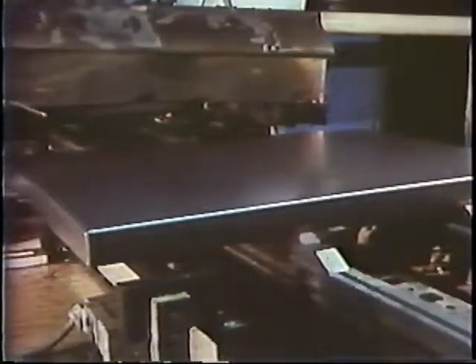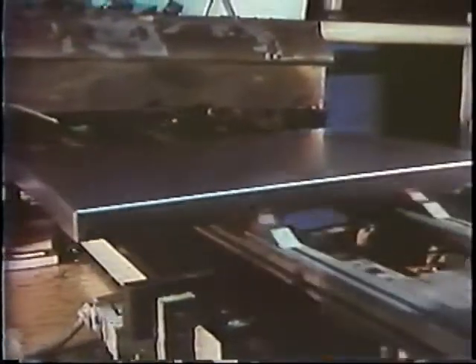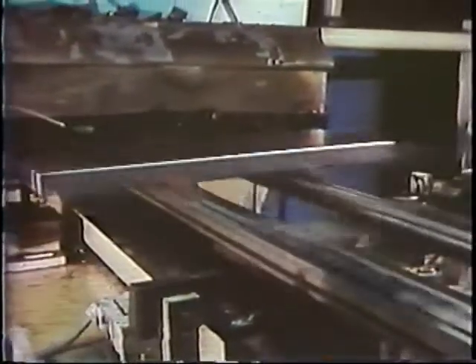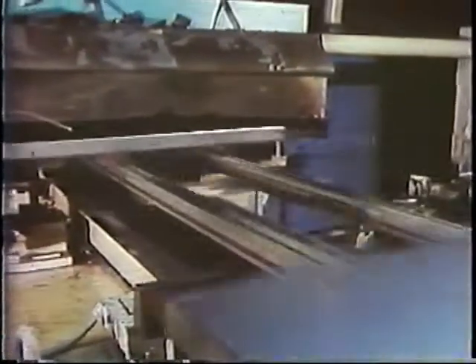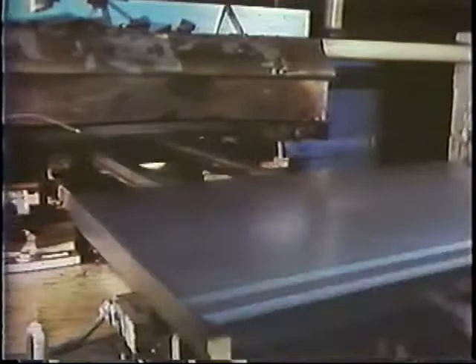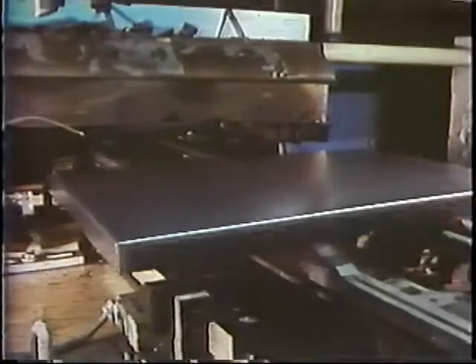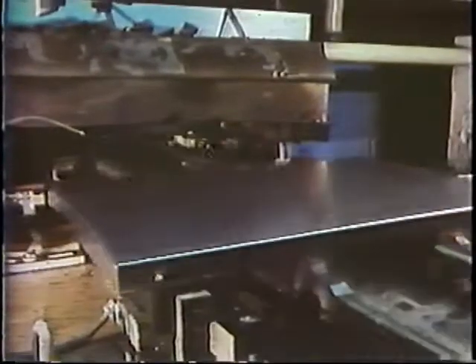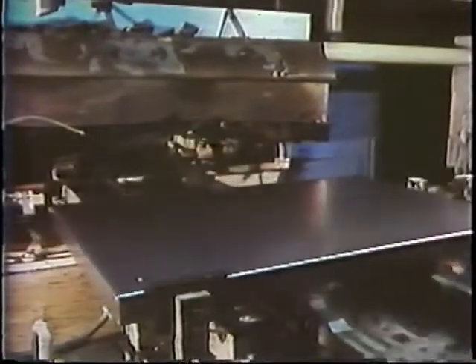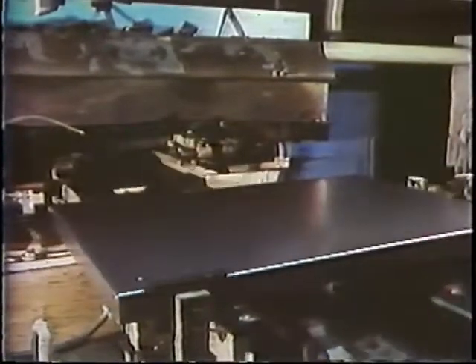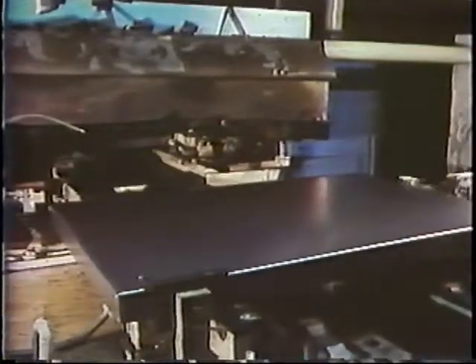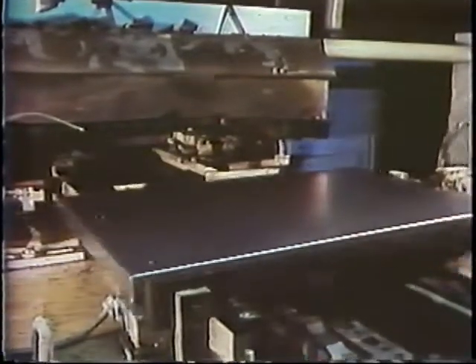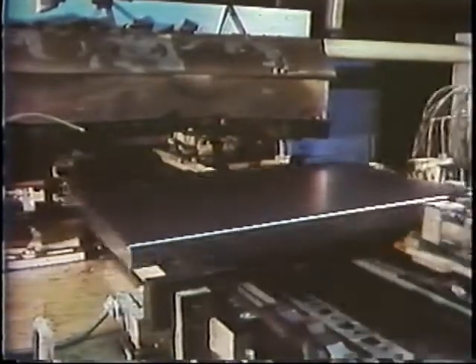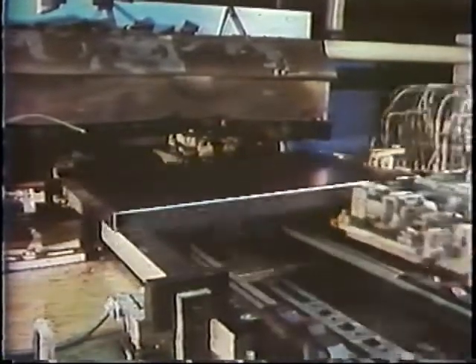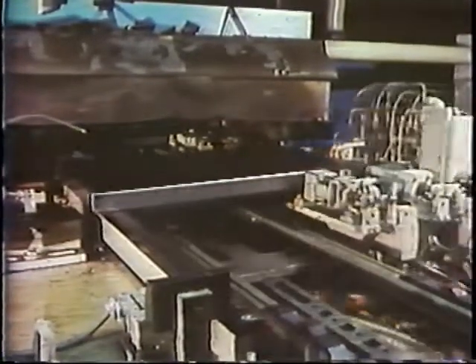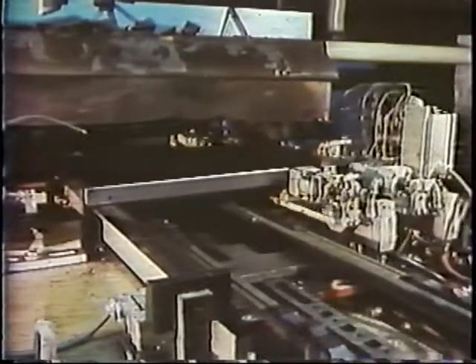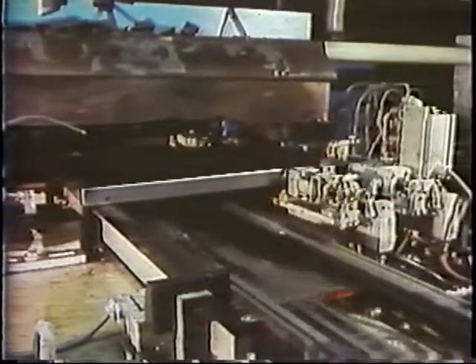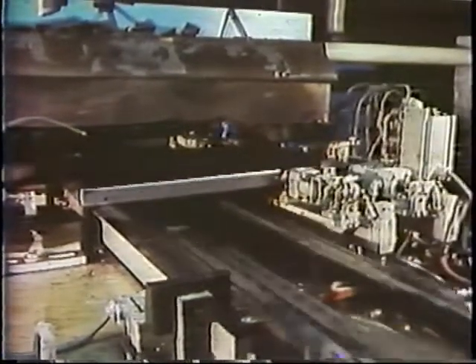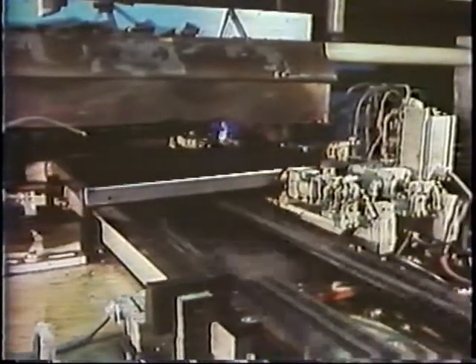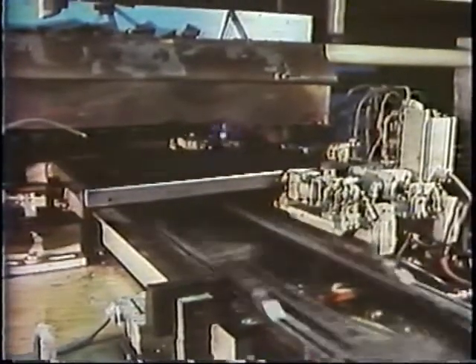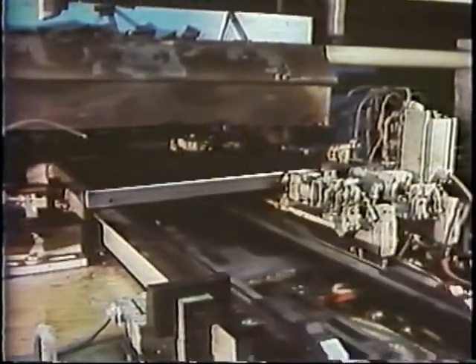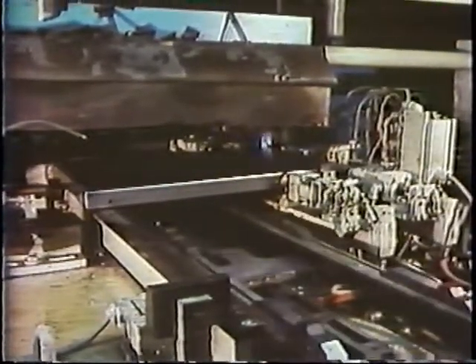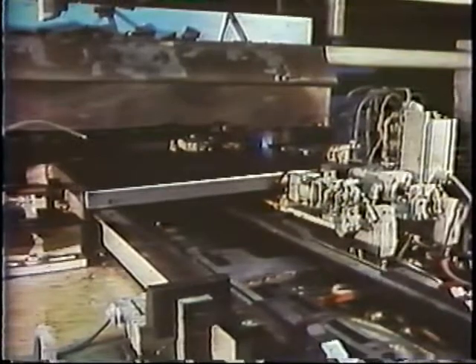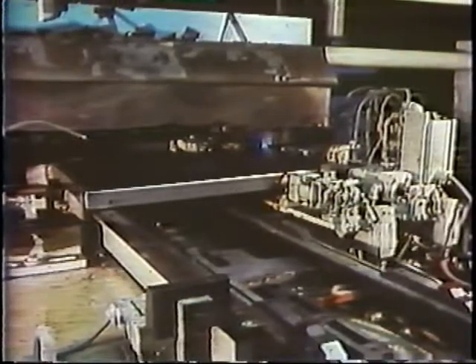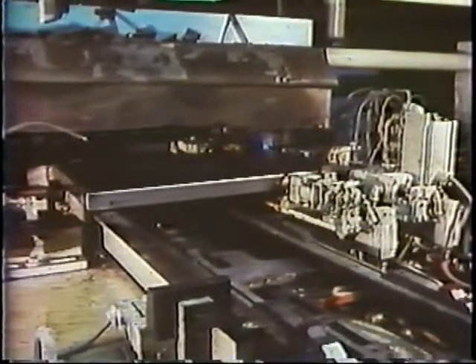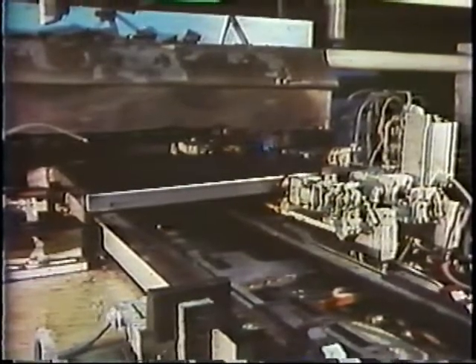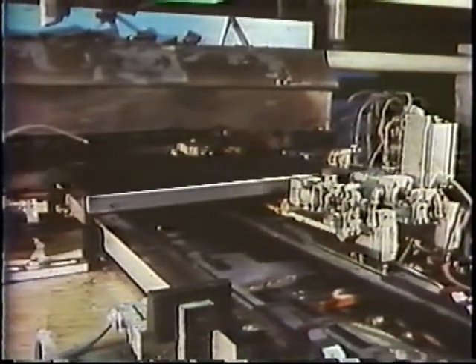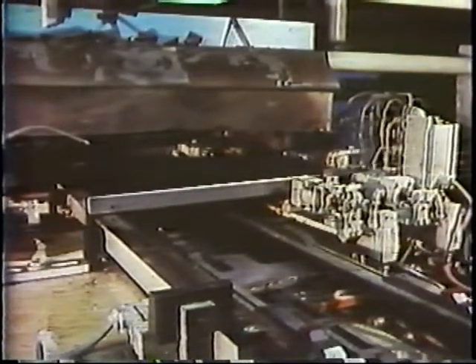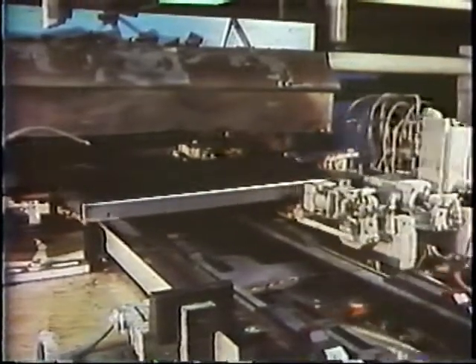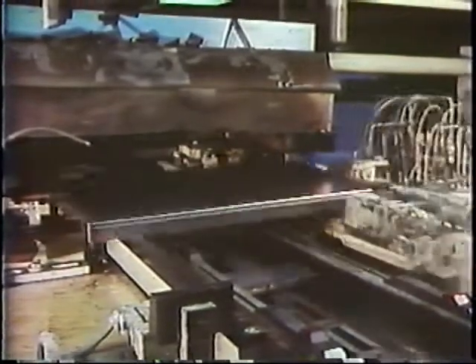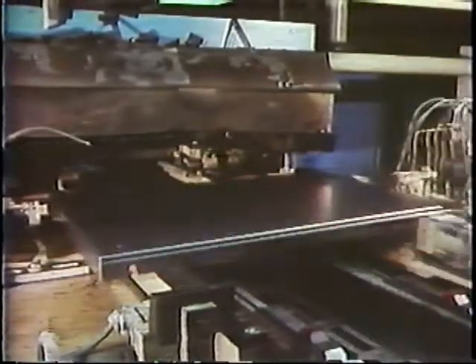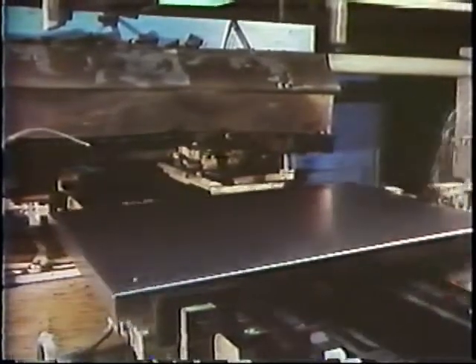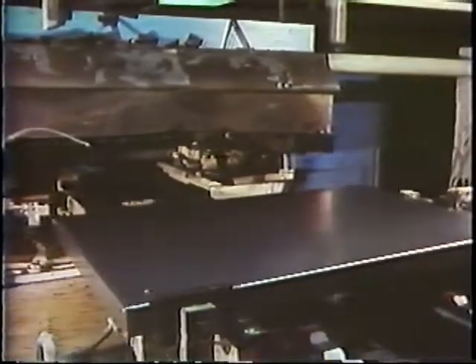Two door corners are sequentially welded by one laser beam simply through the turn of a mirror. The two welding steps are highlighted by the two blue welding arcs.